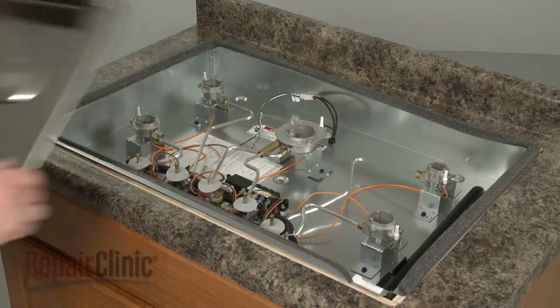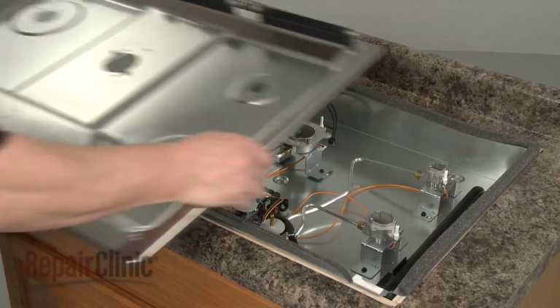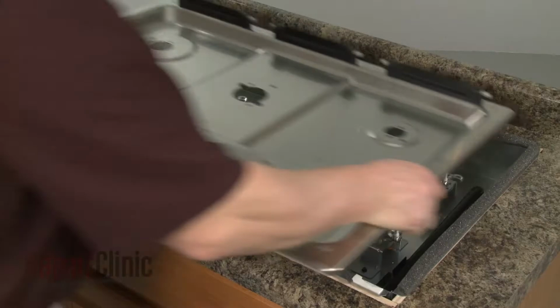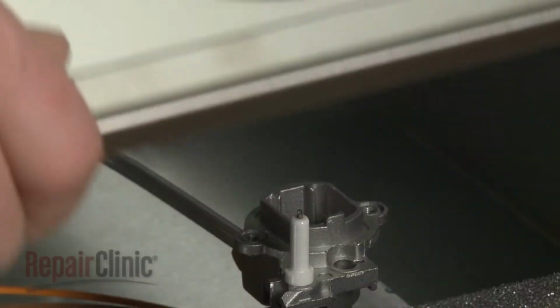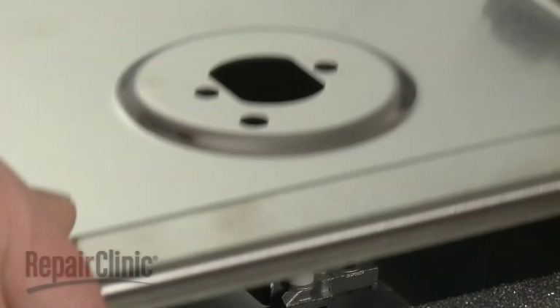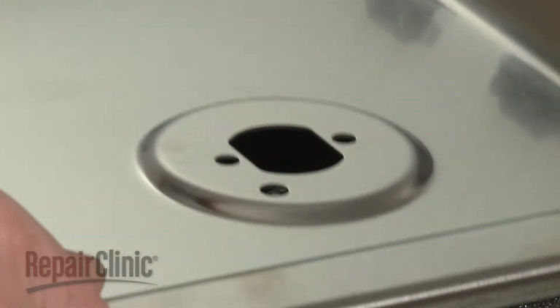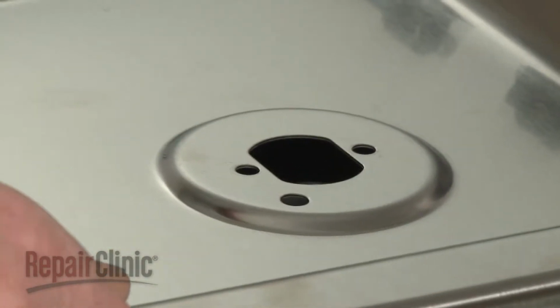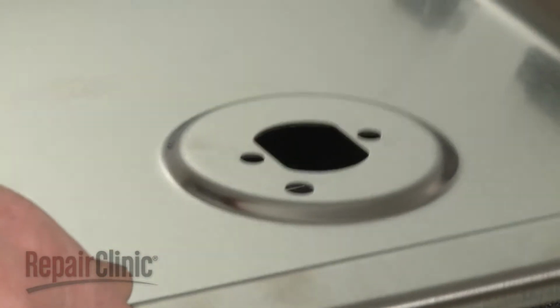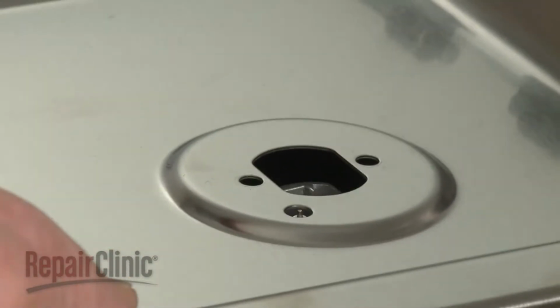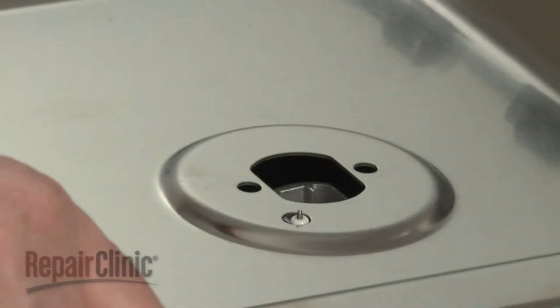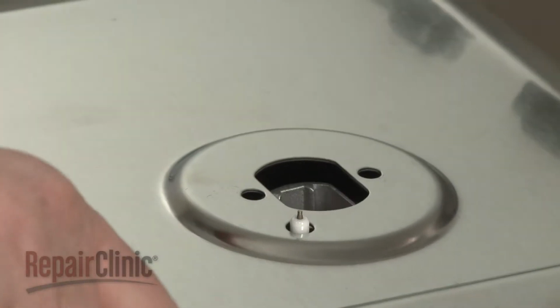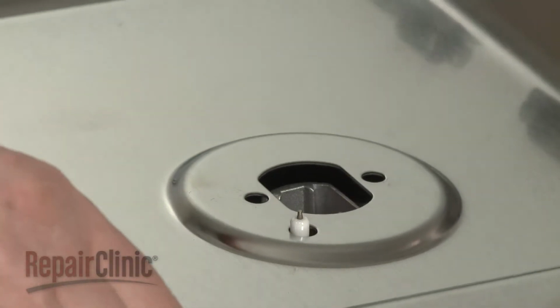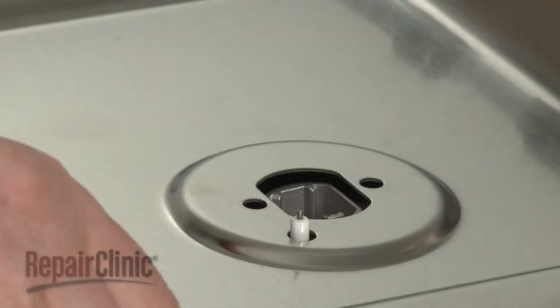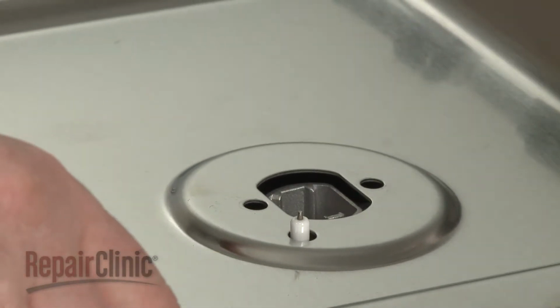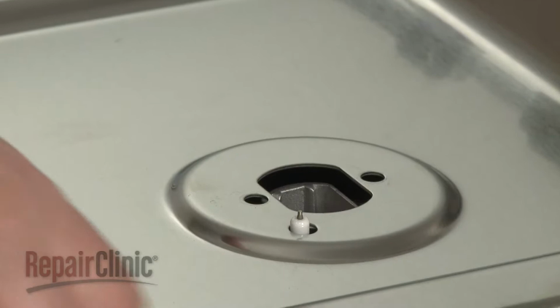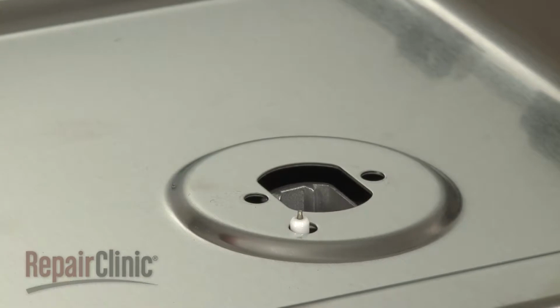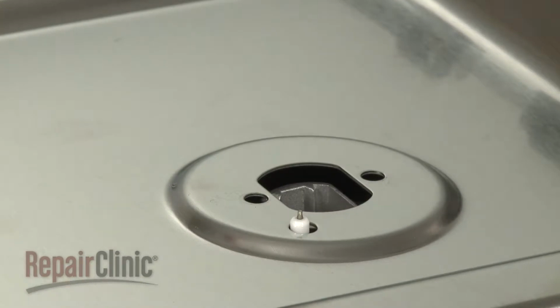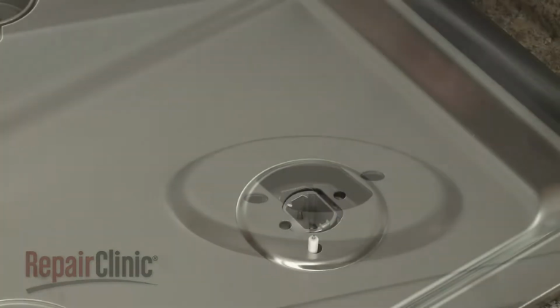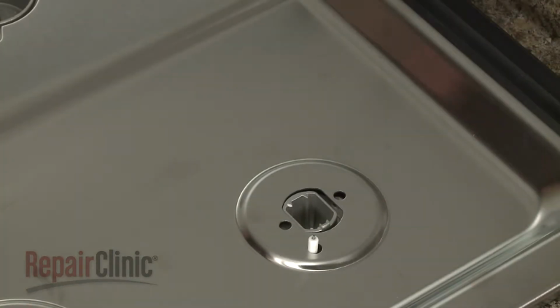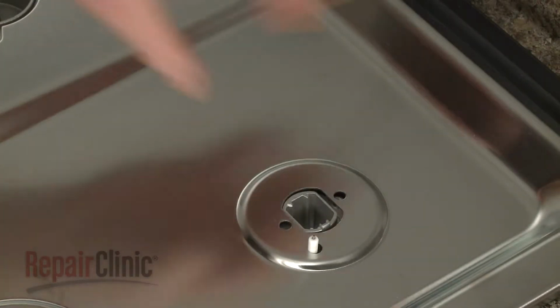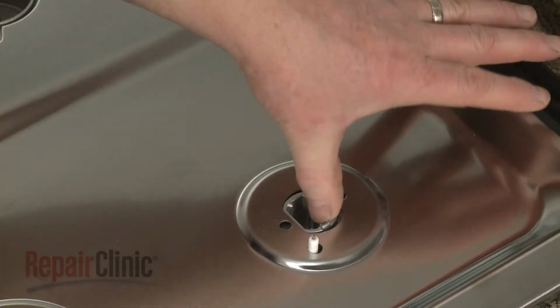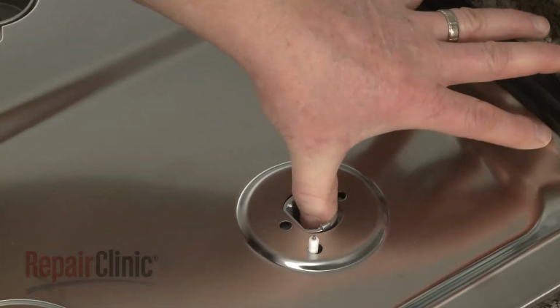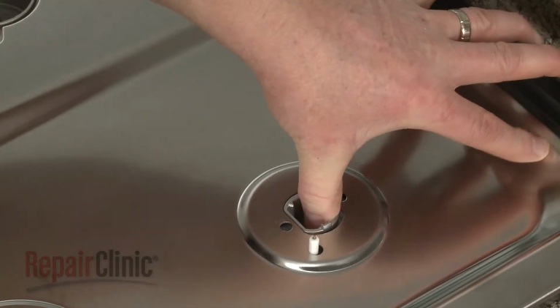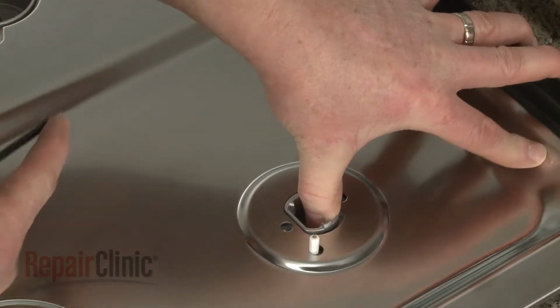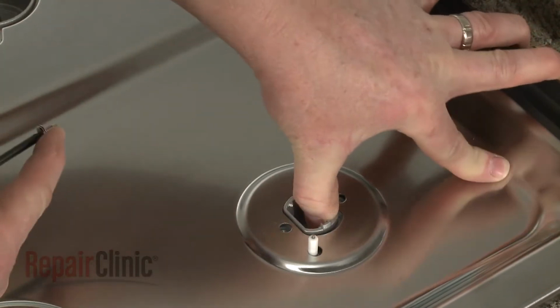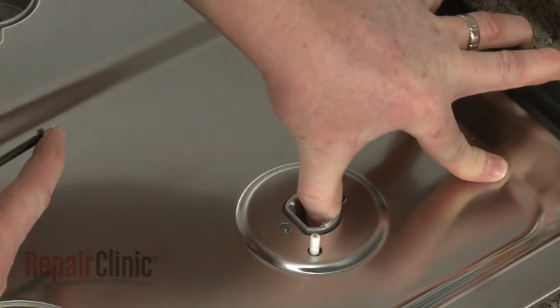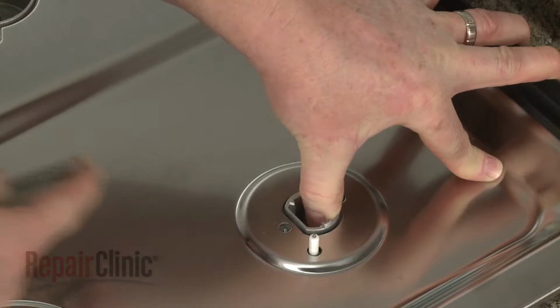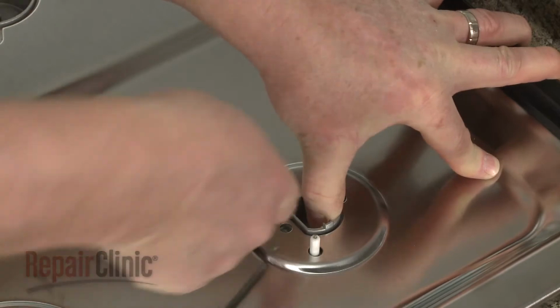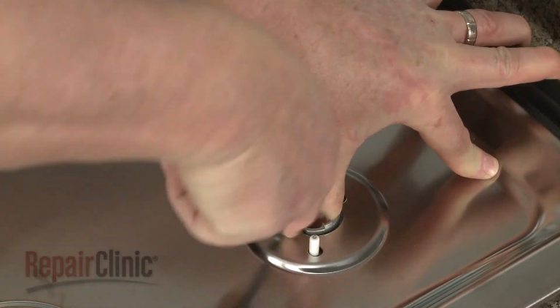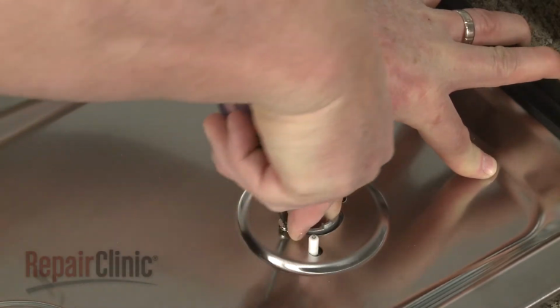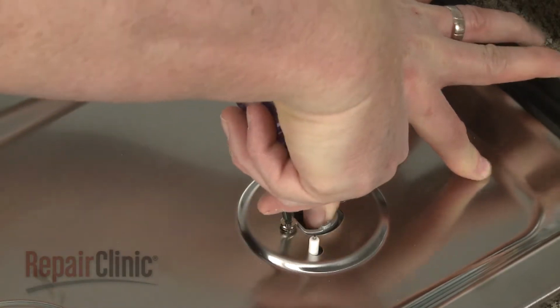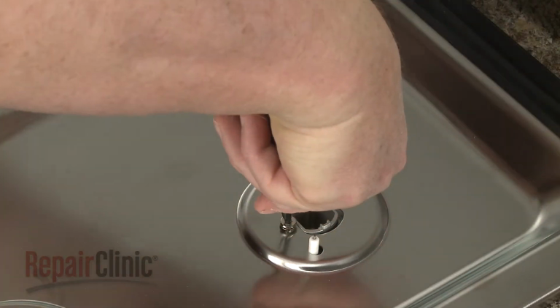Re-align the main top on the base so the spark electrodes protrude through the holes in the top. Confirm that the orifice holders are aligned, then thread and tighten the screws to secure the holders to the main top.